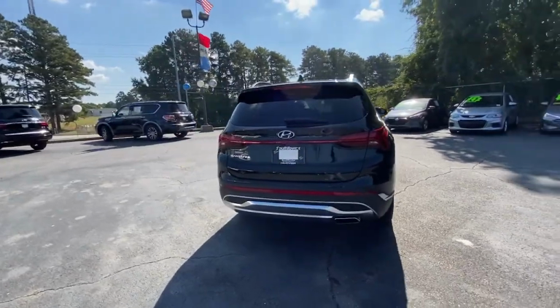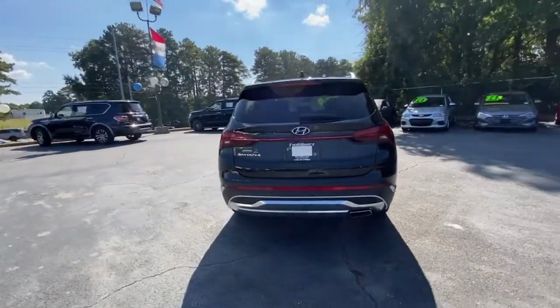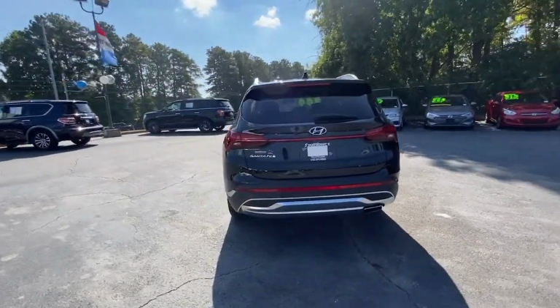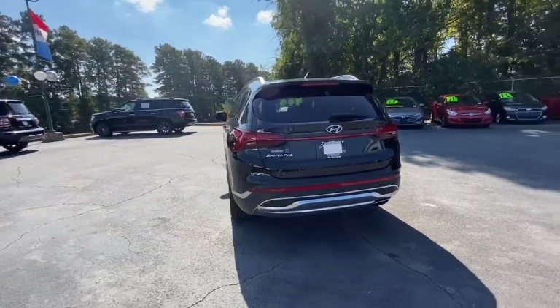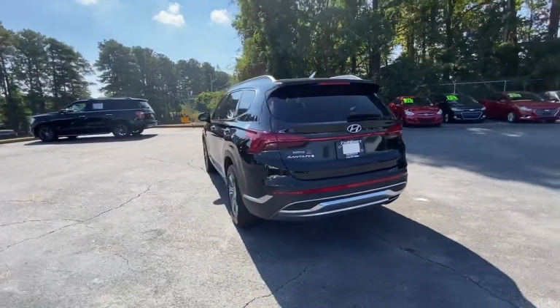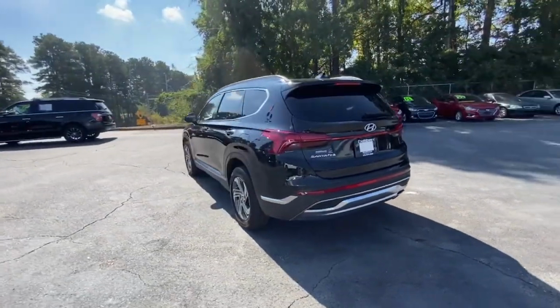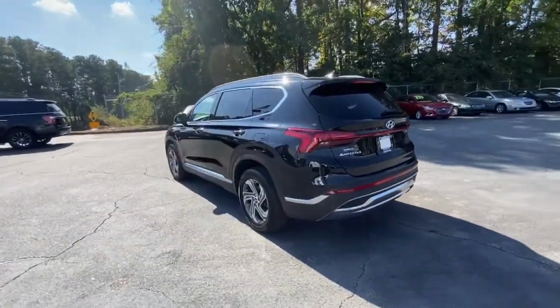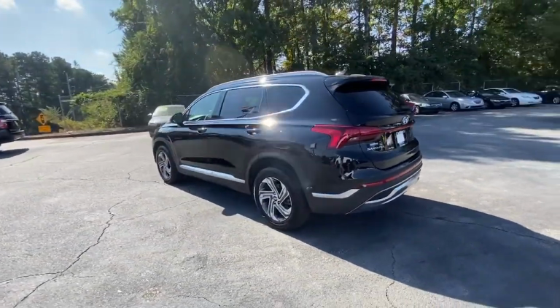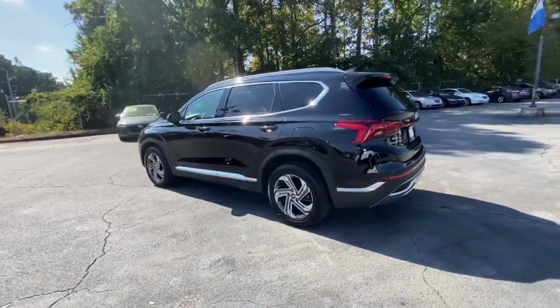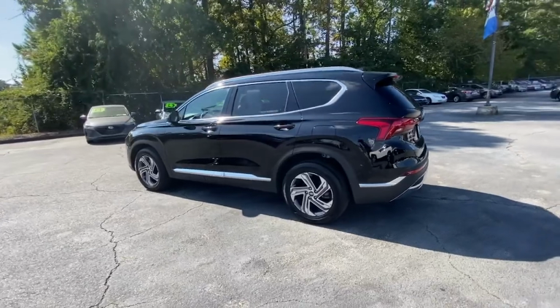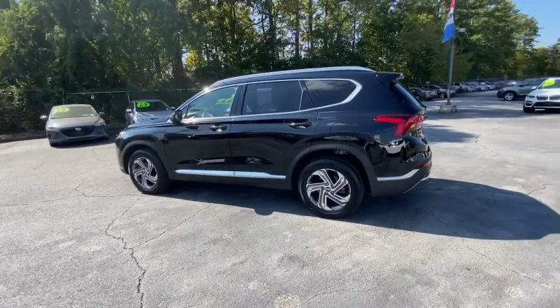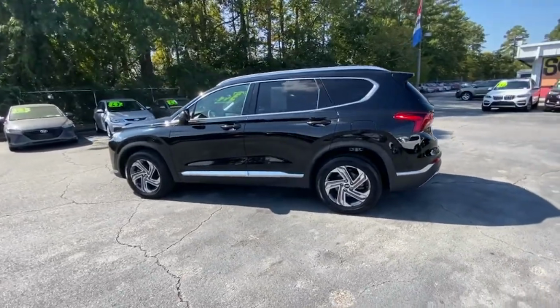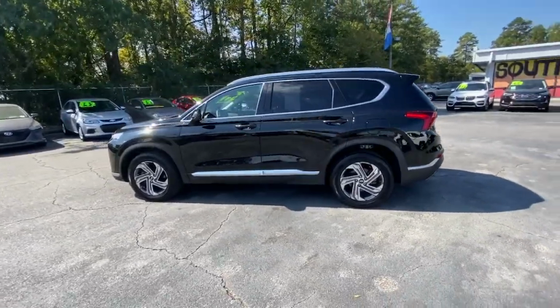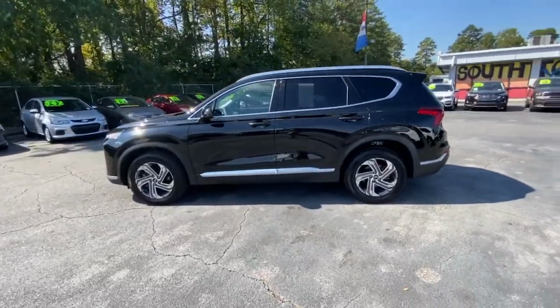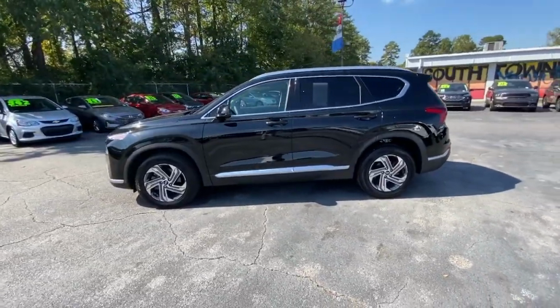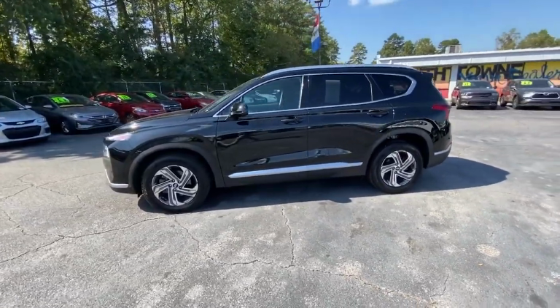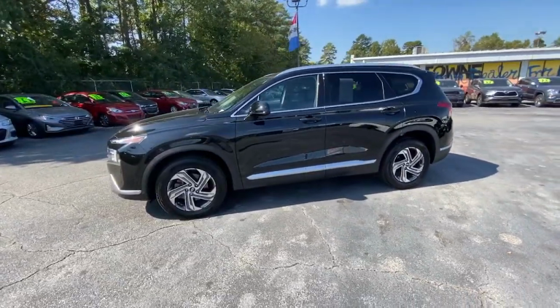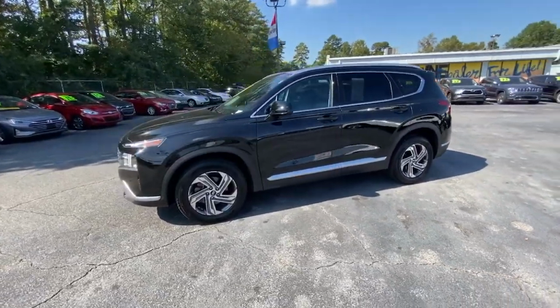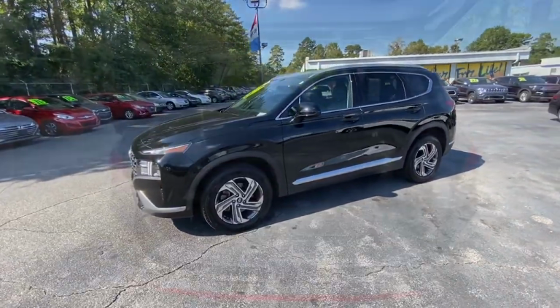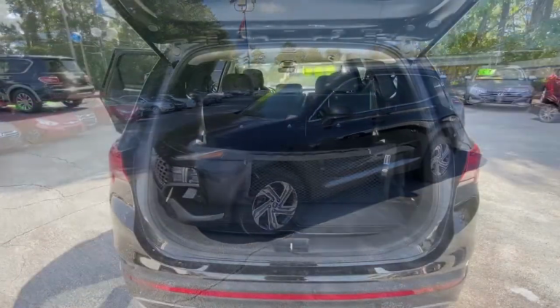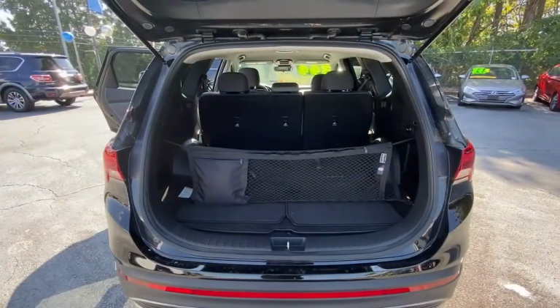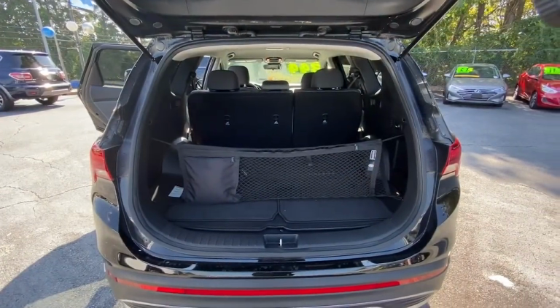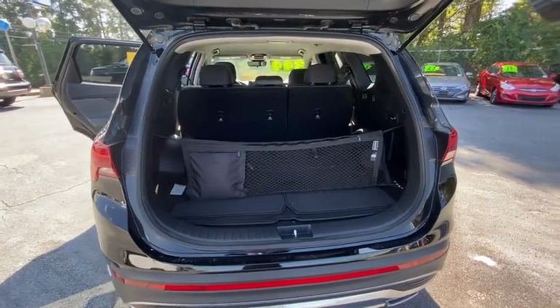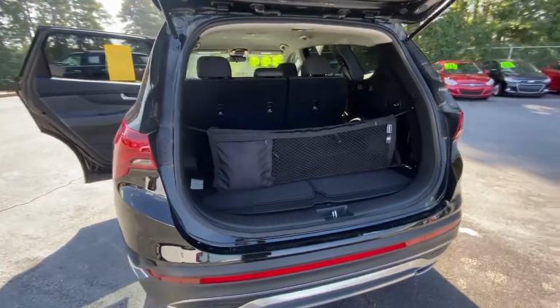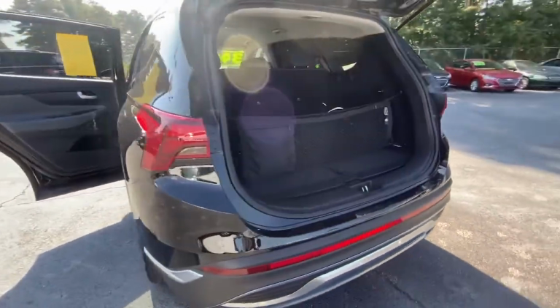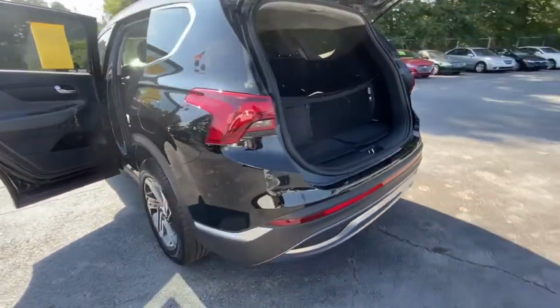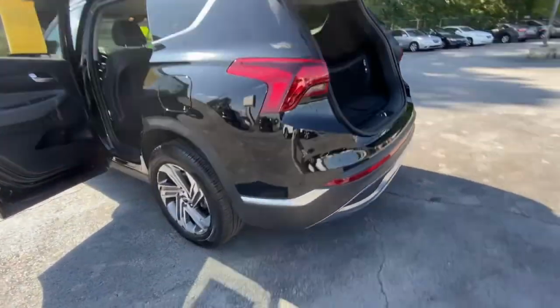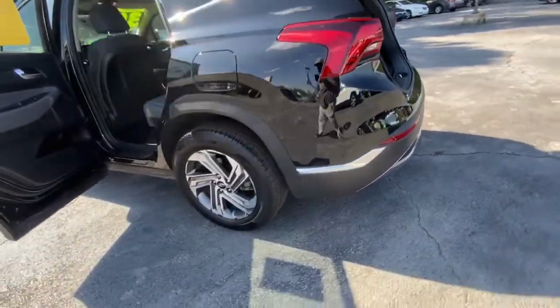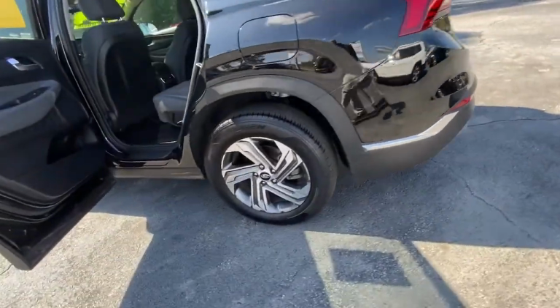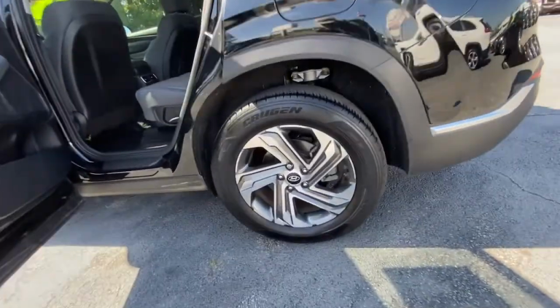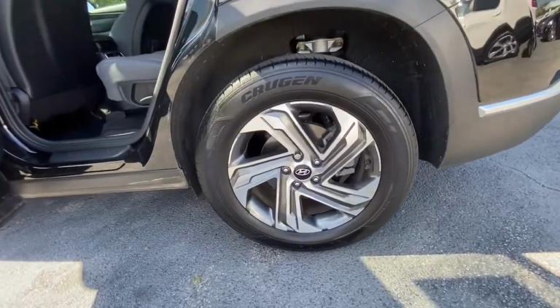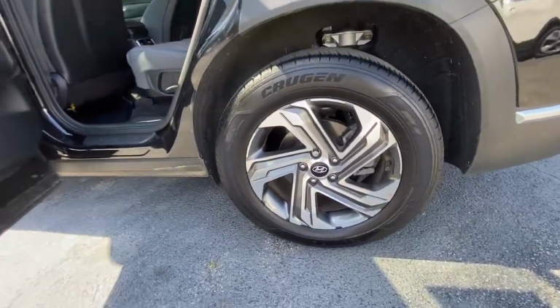This mid-size crossover SUV offers a spacious, family-friendly cabin, available all-wheel drive, the latest safety and infotainment tech including standard driver assistance features, and stylish modern looks. These are just some of the great options this vehicle comes with.